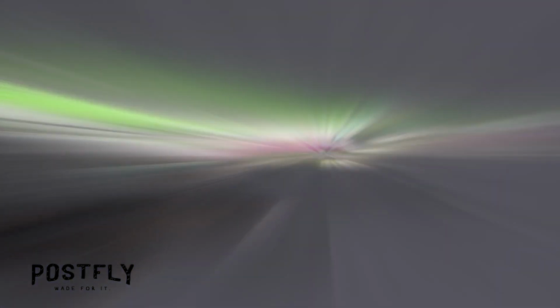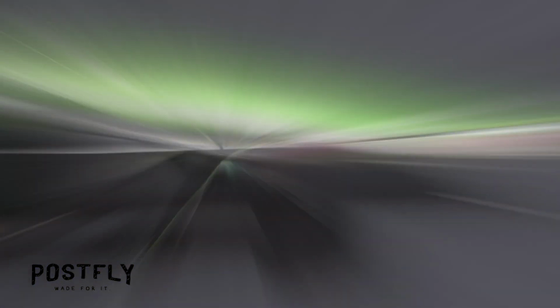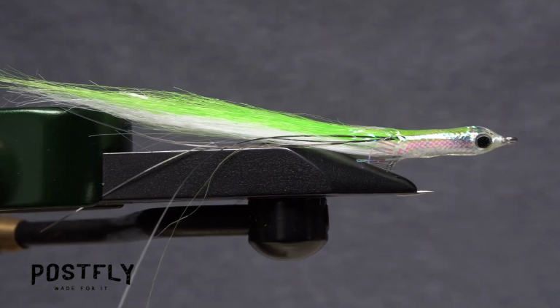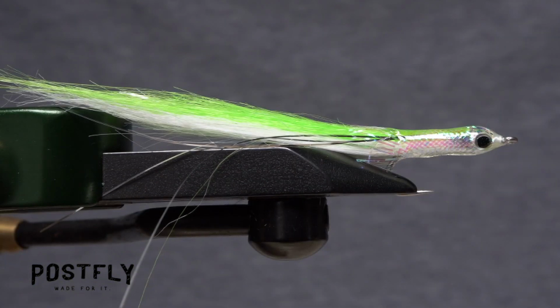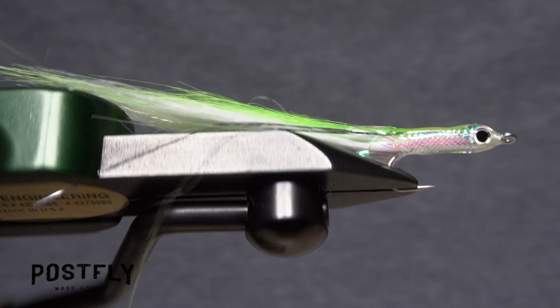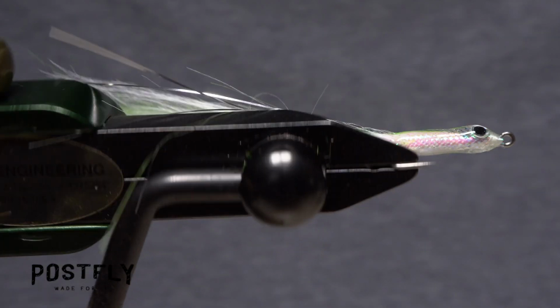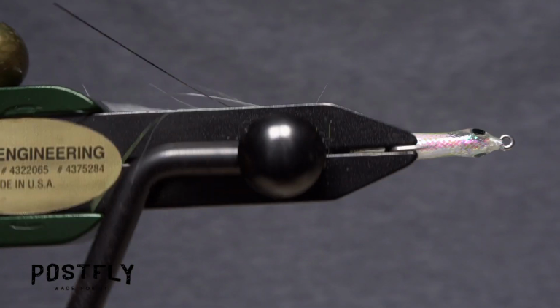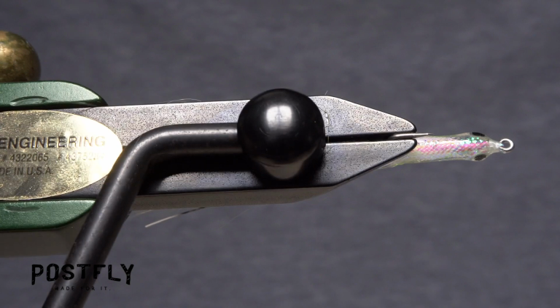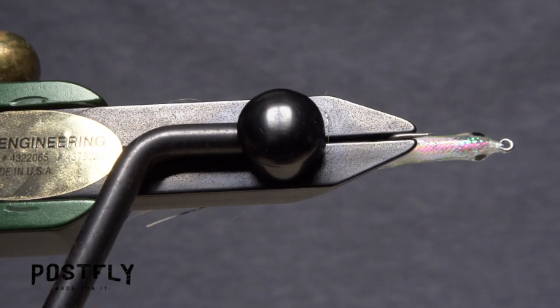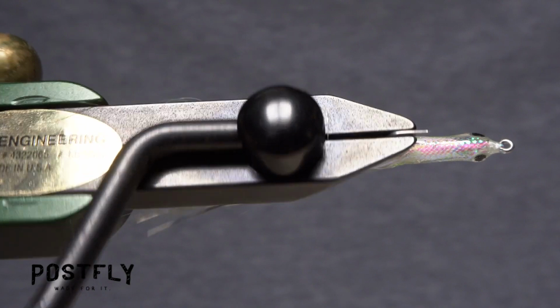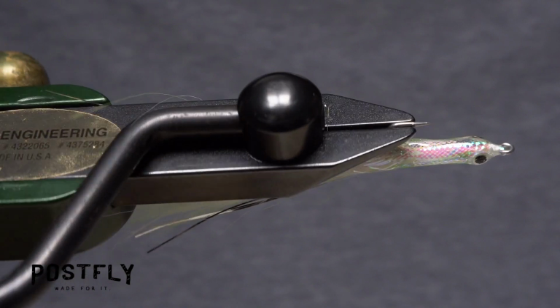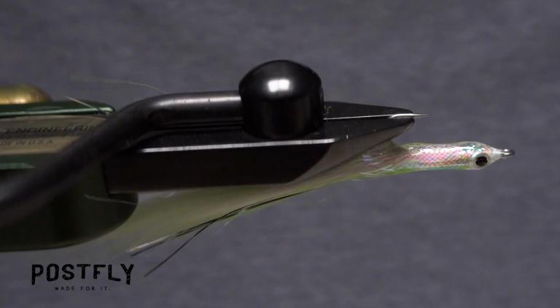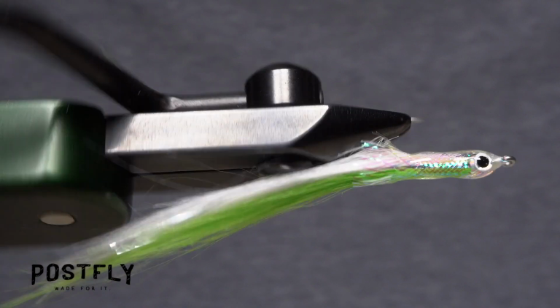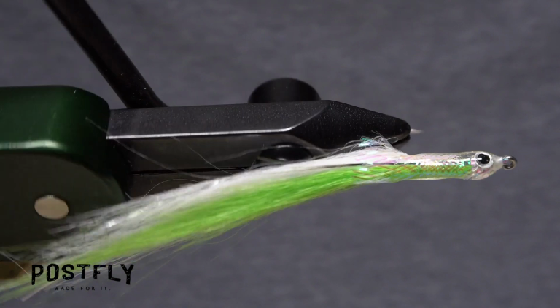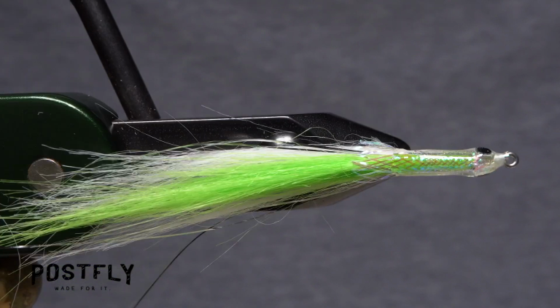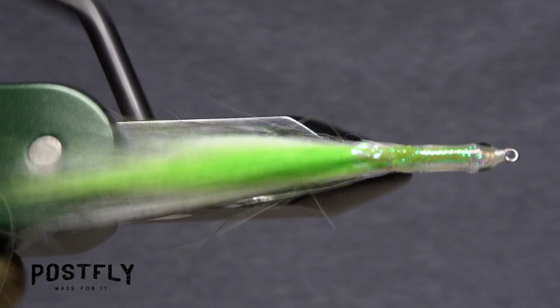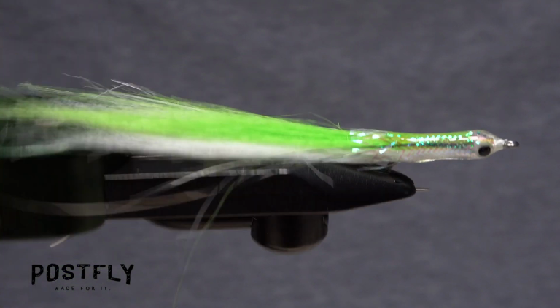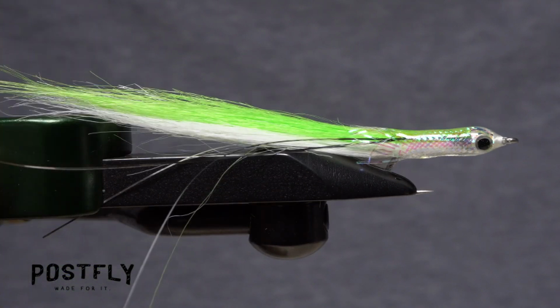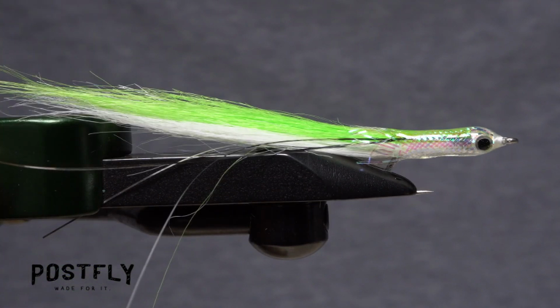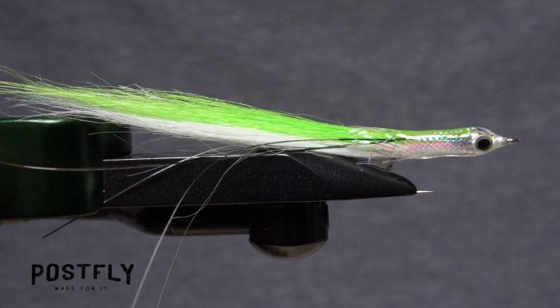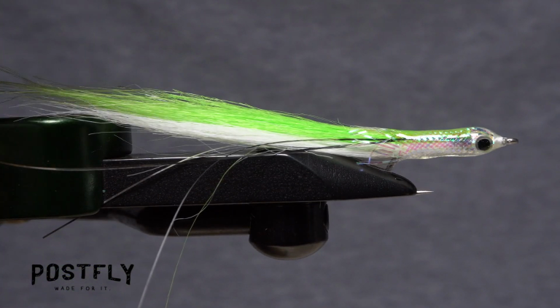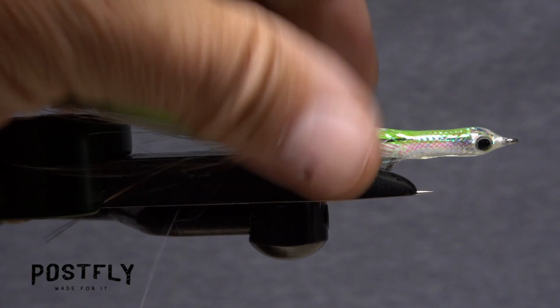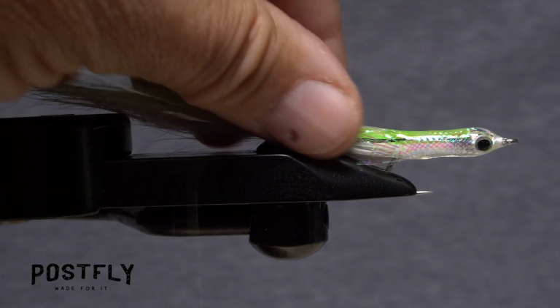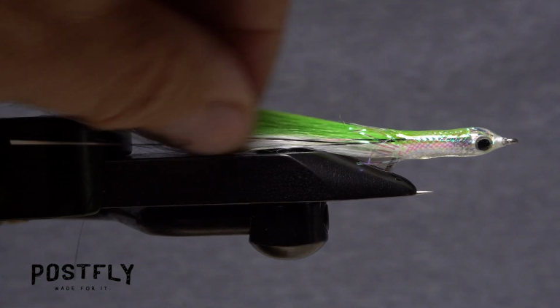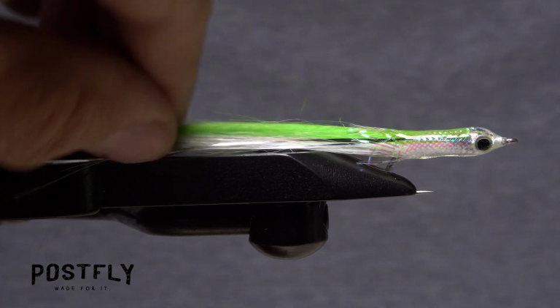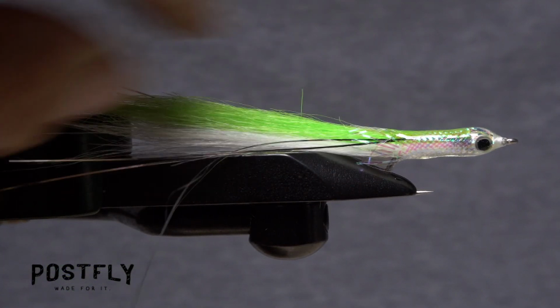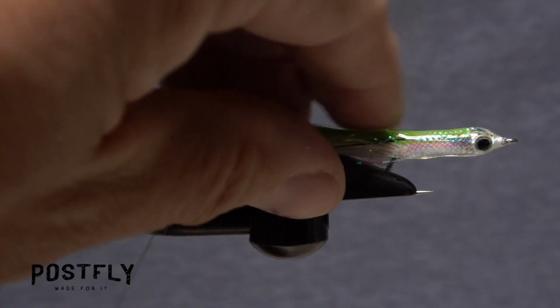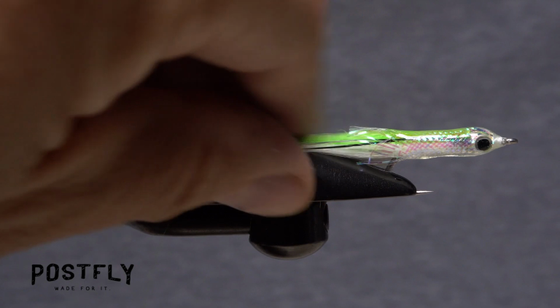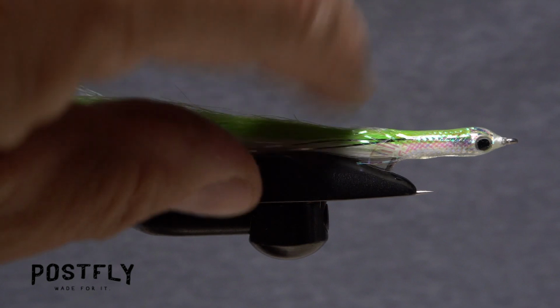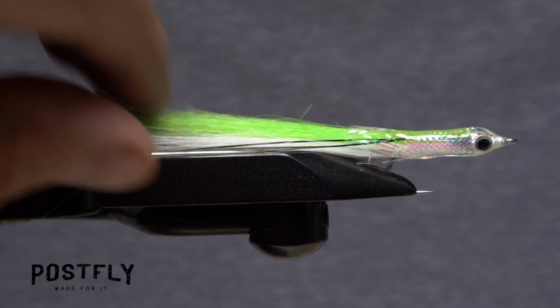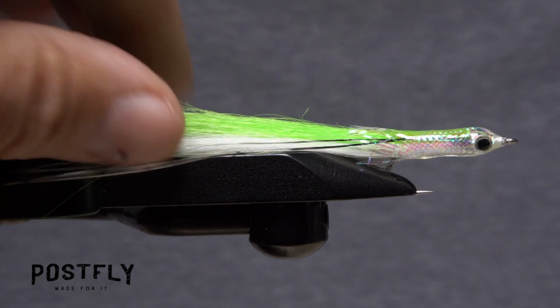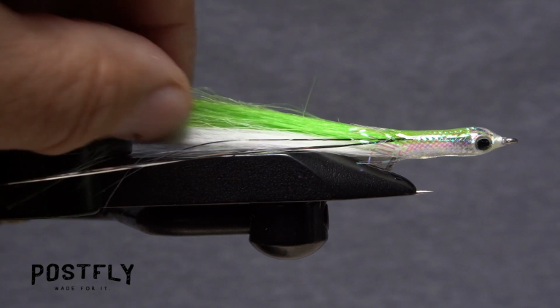The end result should be a sparse and slender fly with just a little flash. It should look remarkably similar to a natural sand eel.